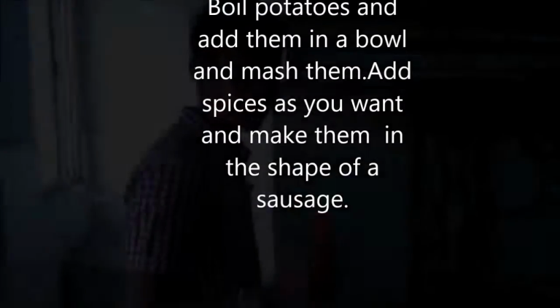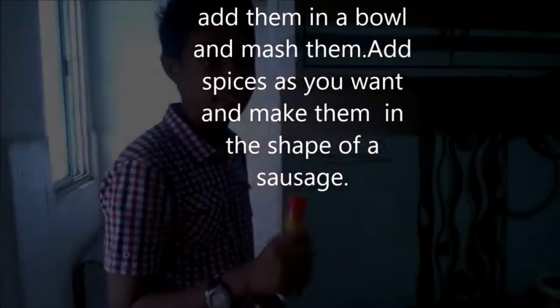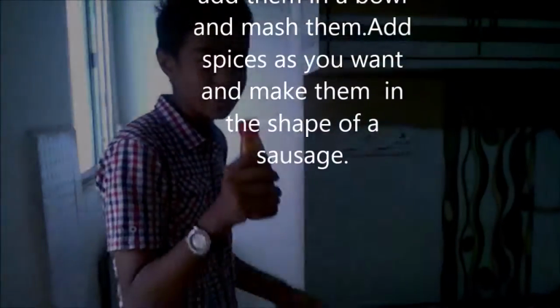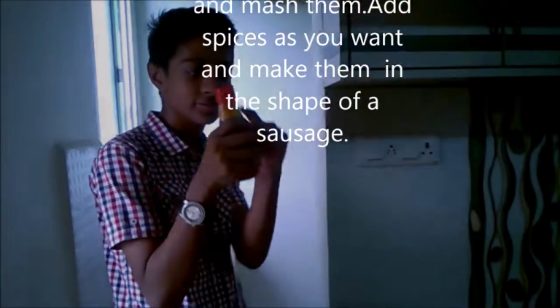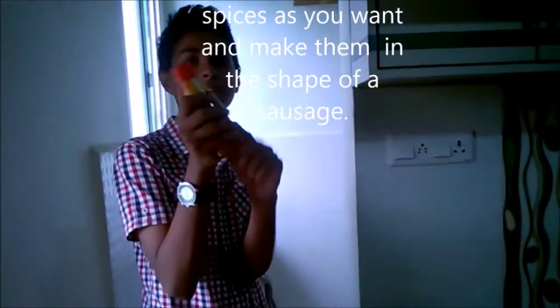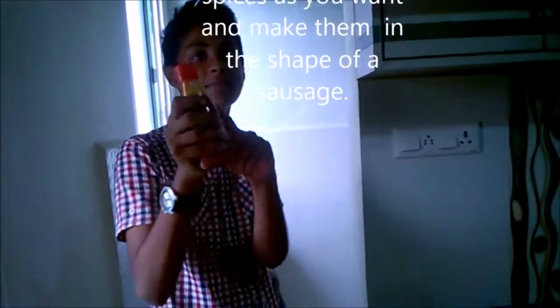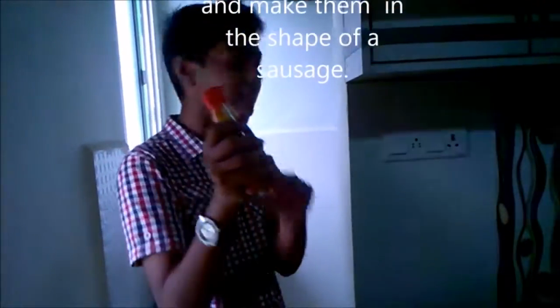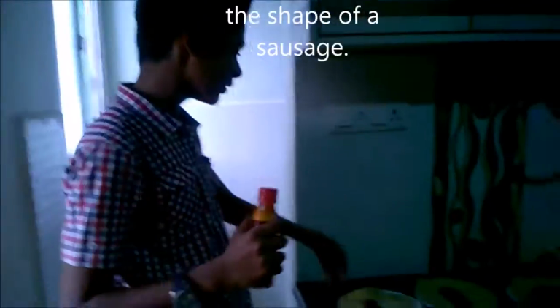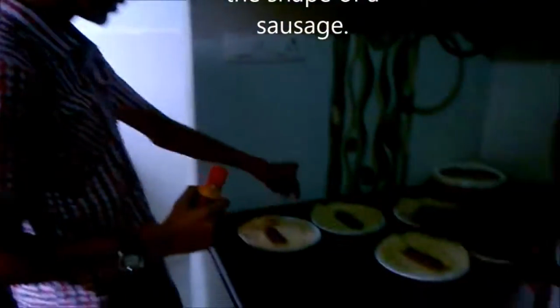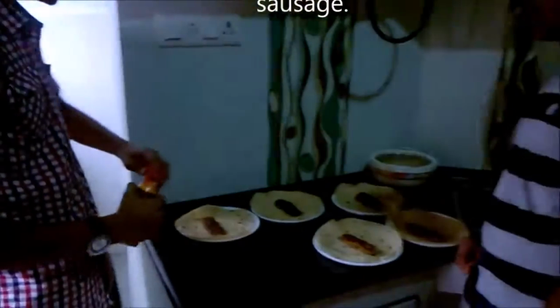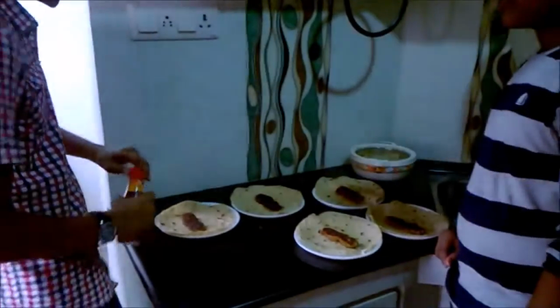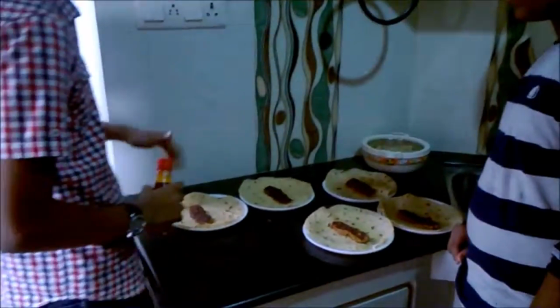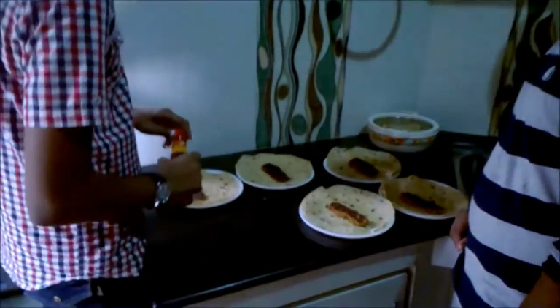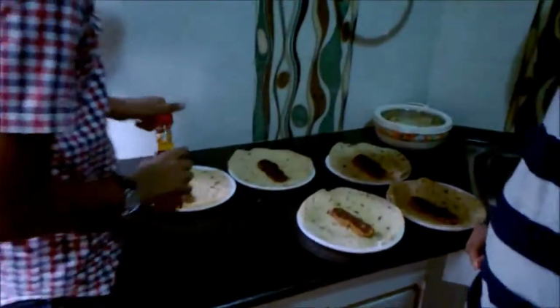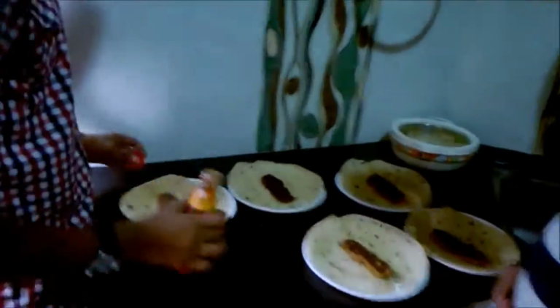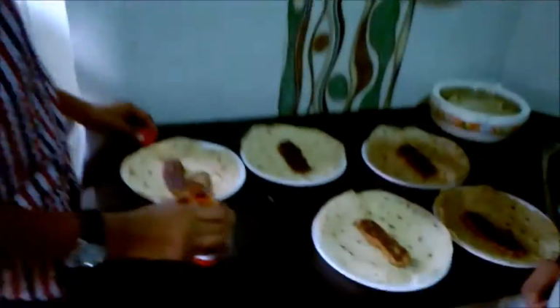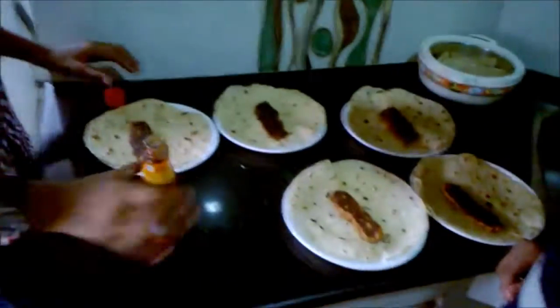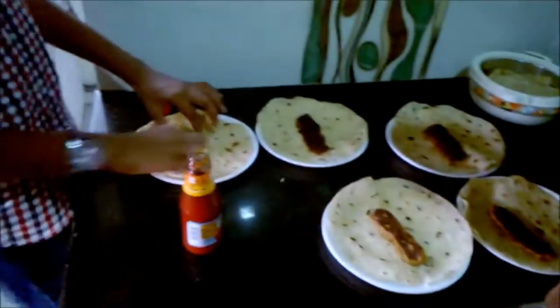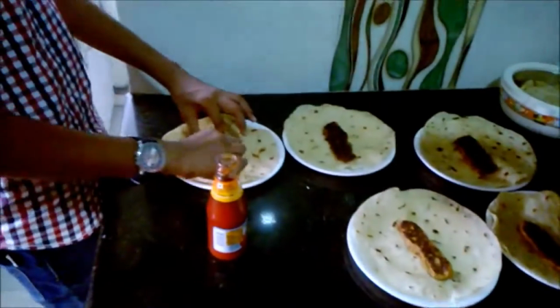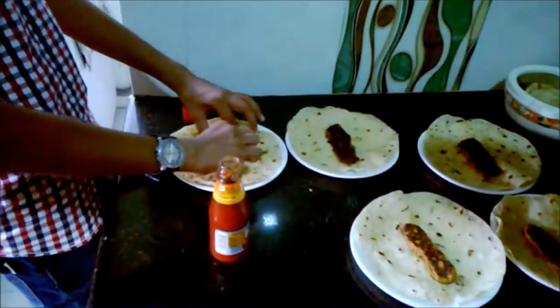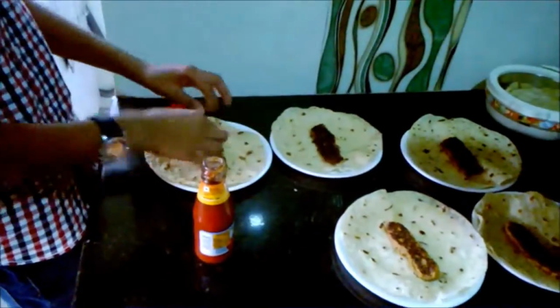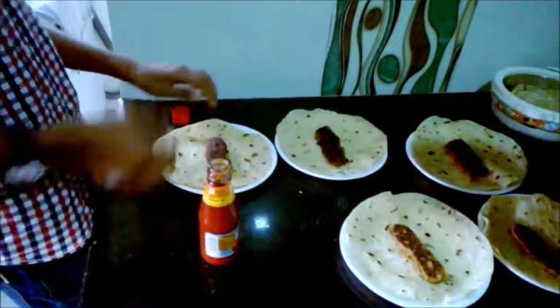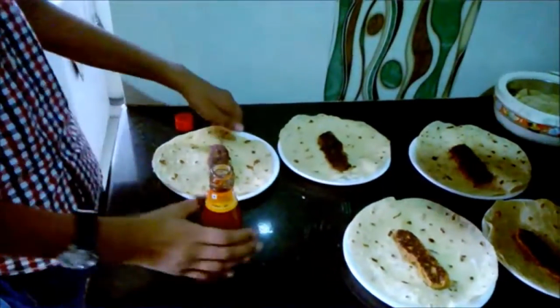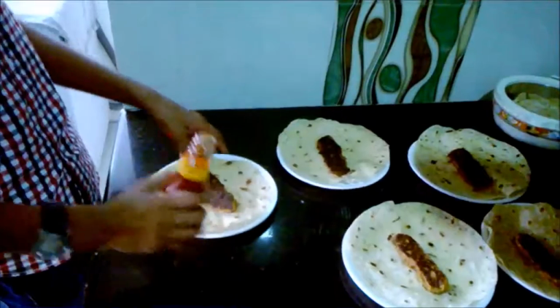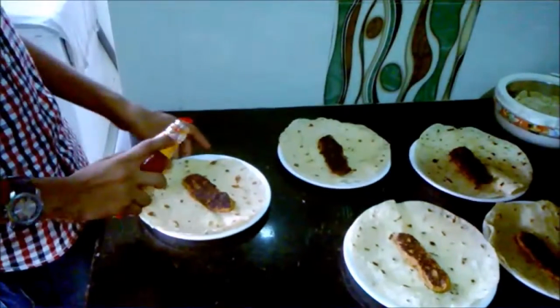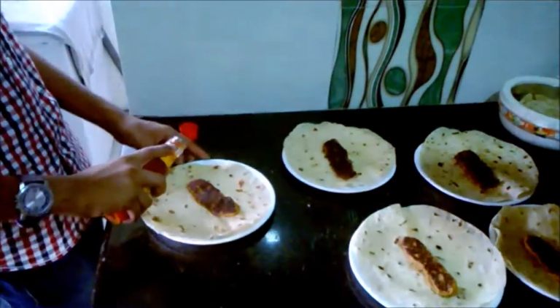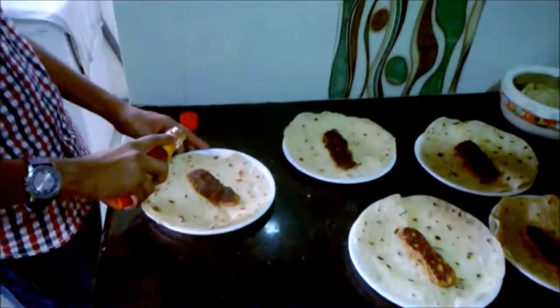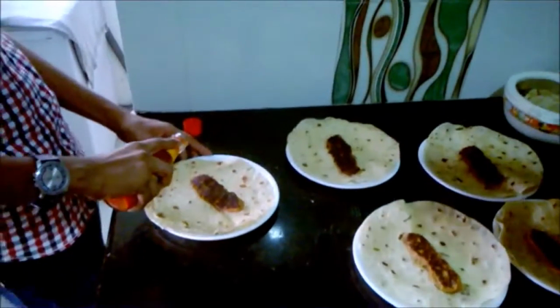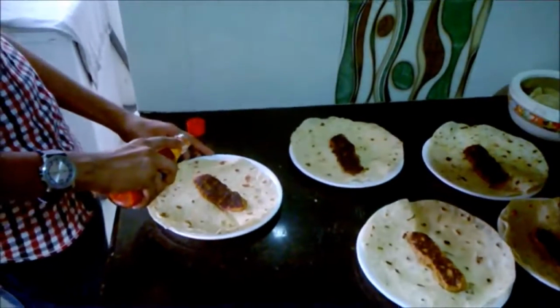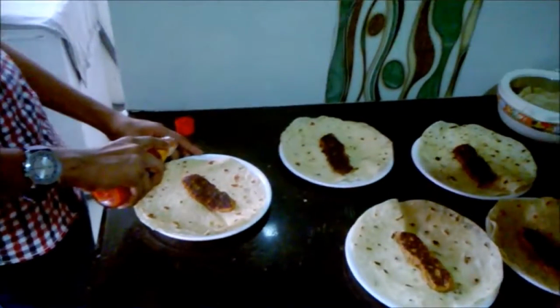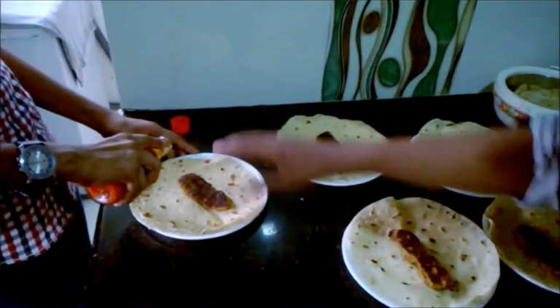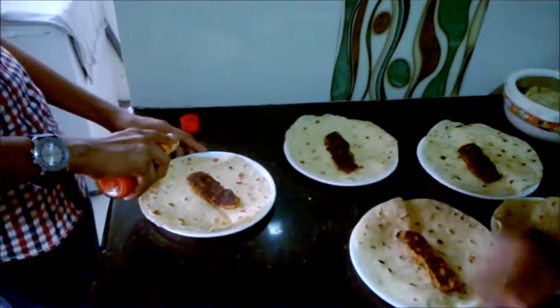Guys, now we are going to put some tomato sauce on the top. First, we are going to keep this in the exact middle. Just drizzle it.